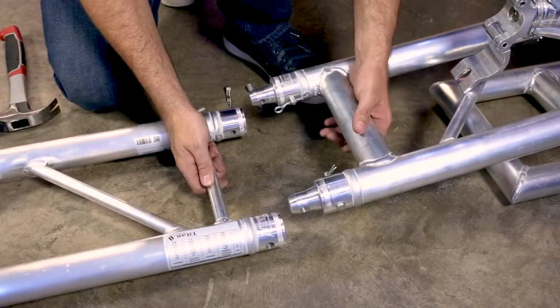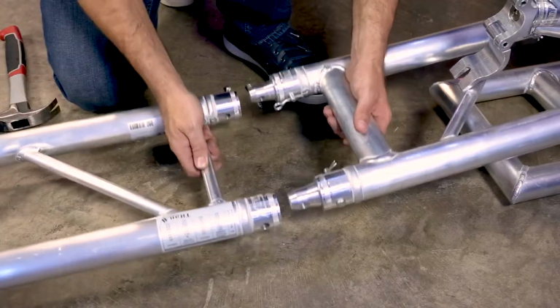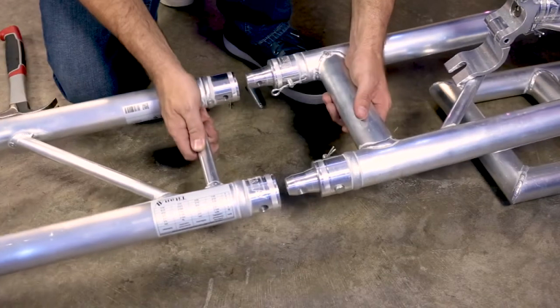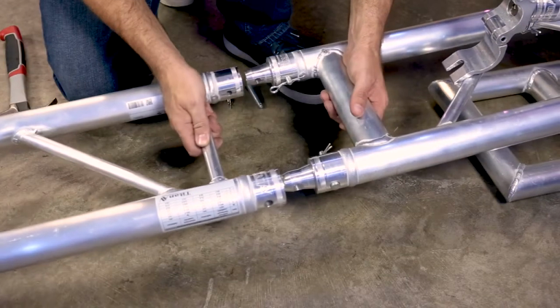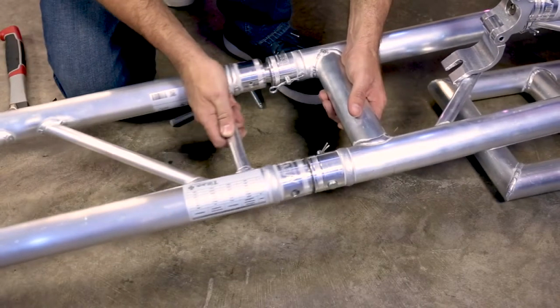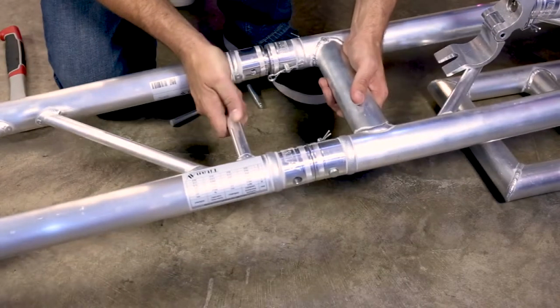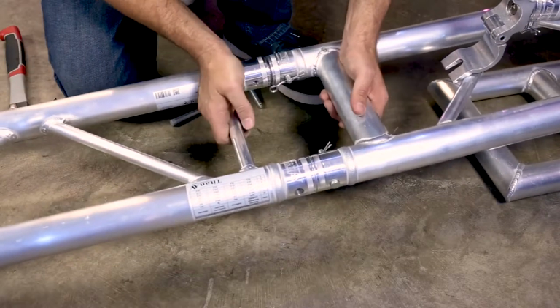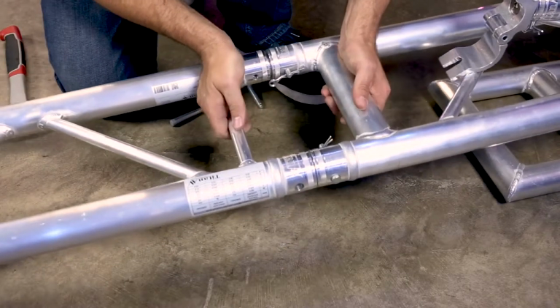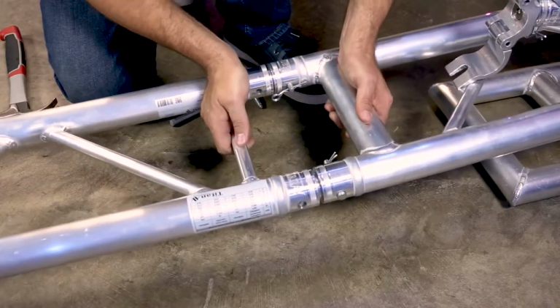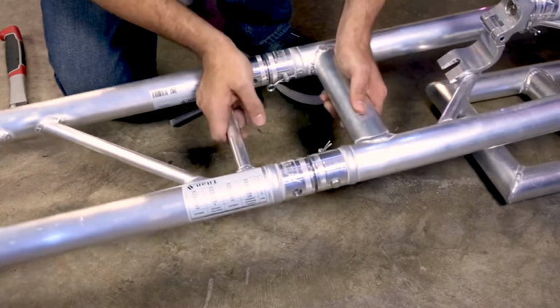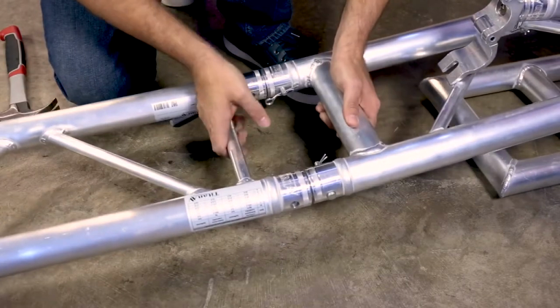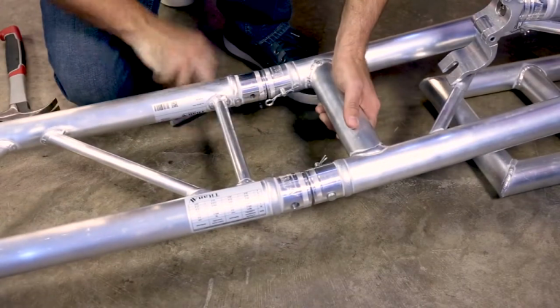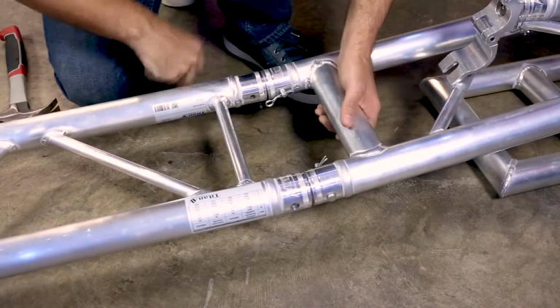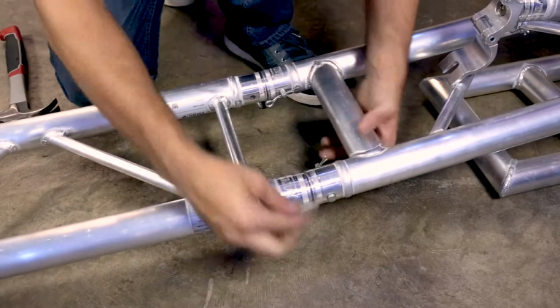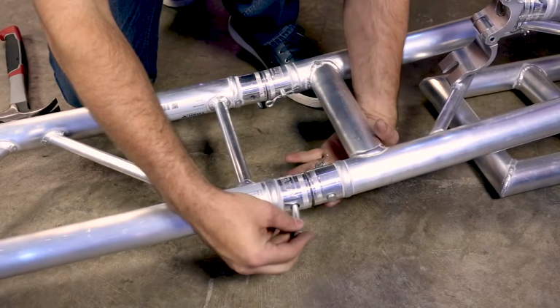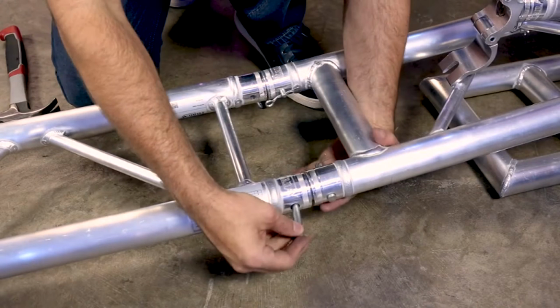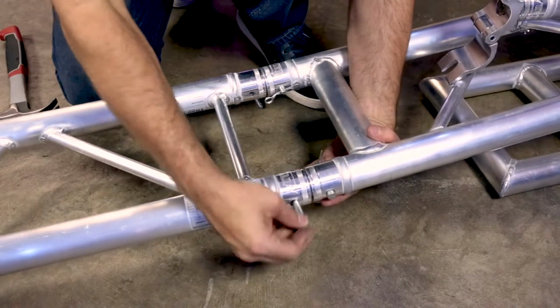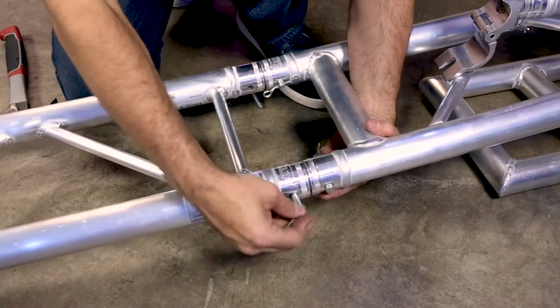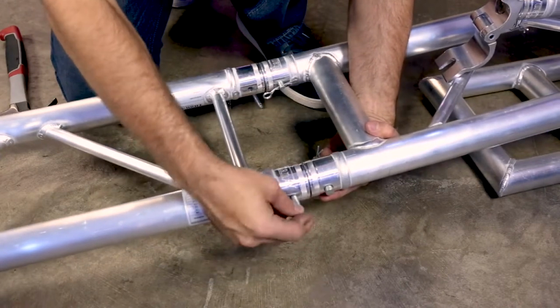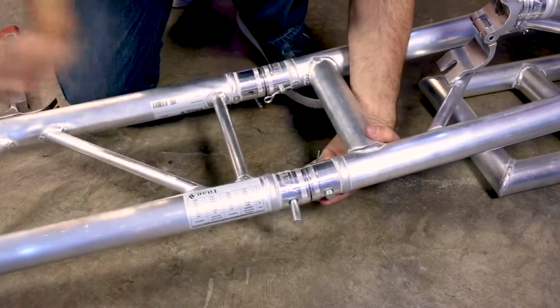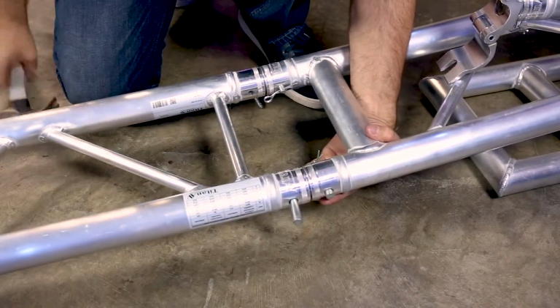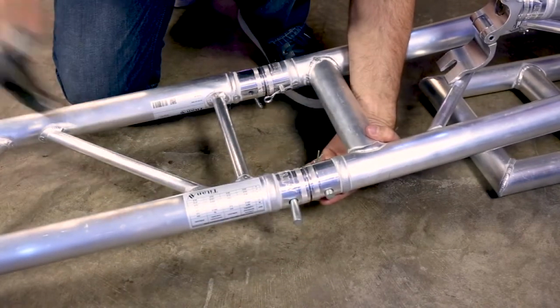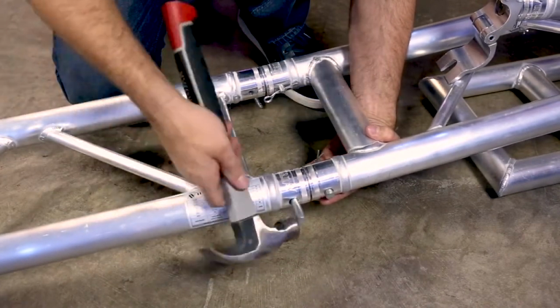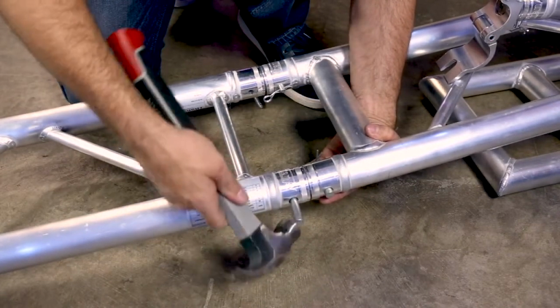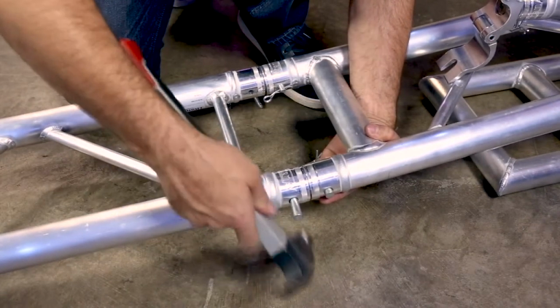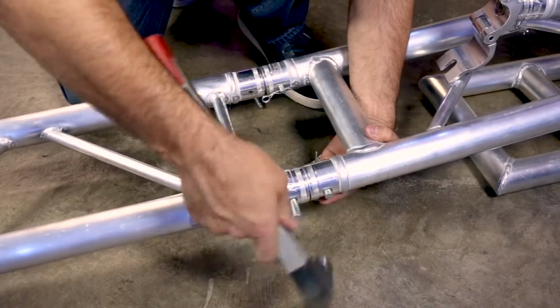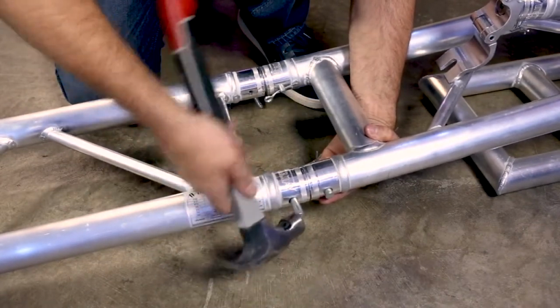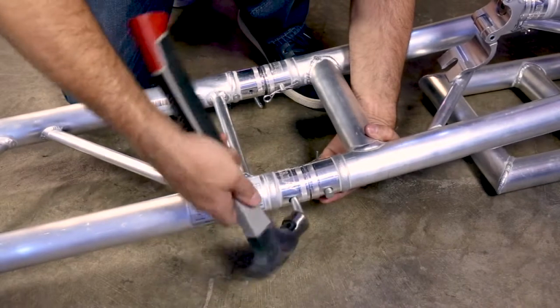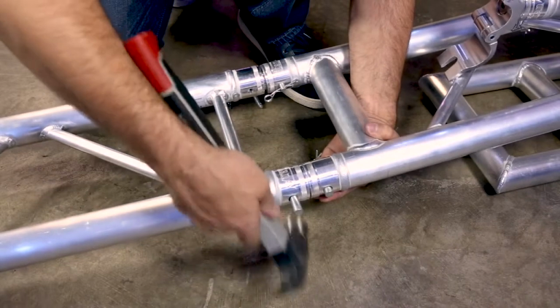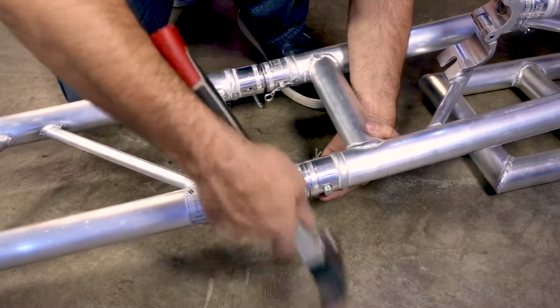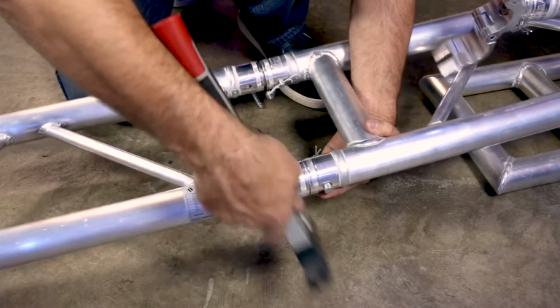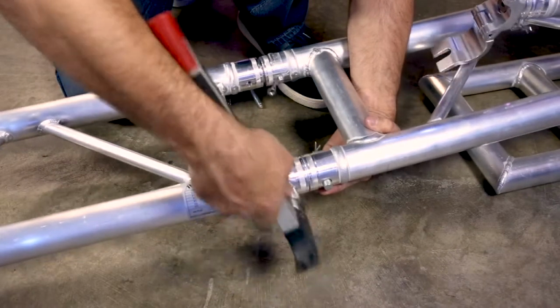When you're ready to connect the base plate, raise the arm and the swing arm on the base so that they join. Remember, the frame is designed to be rigid, so you may need your hammer to tap in the last pins when connecting the base plates.